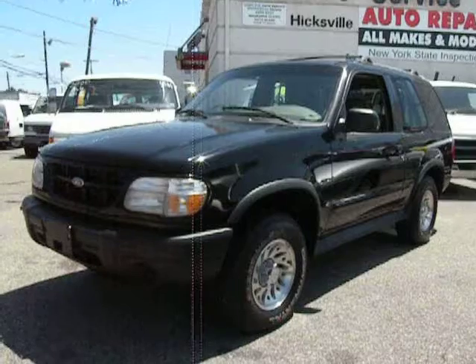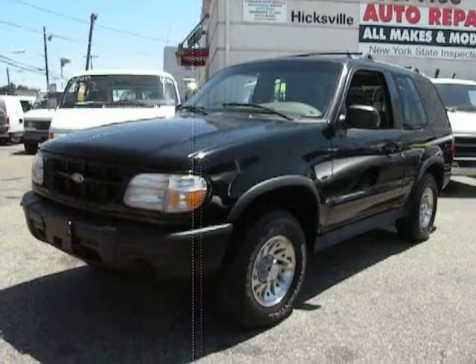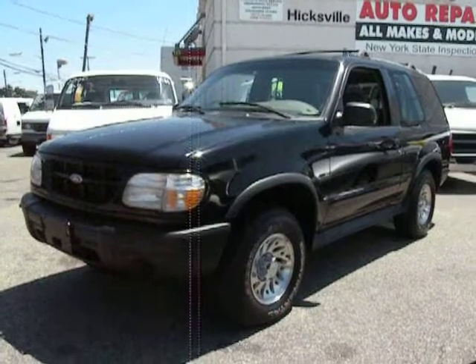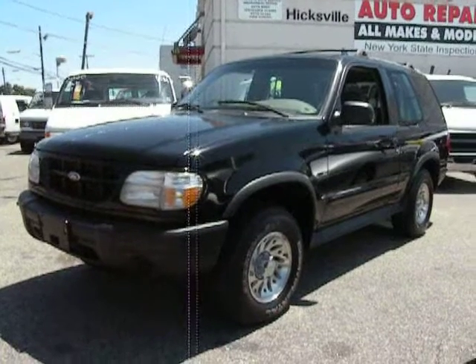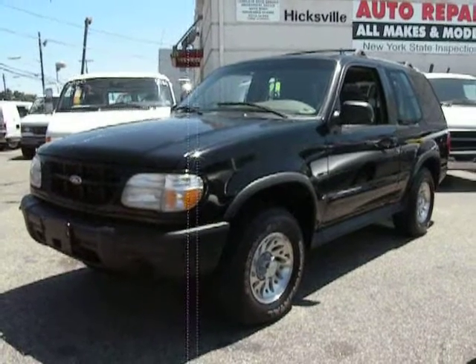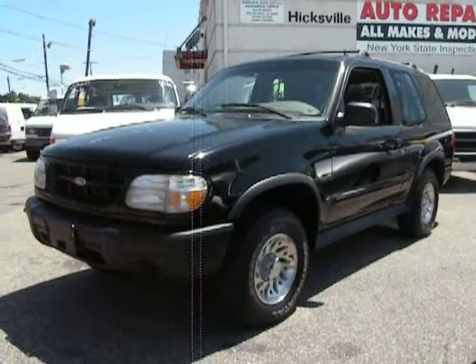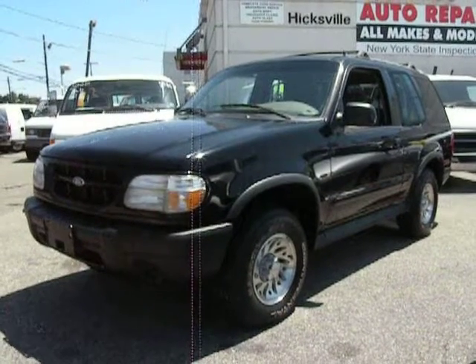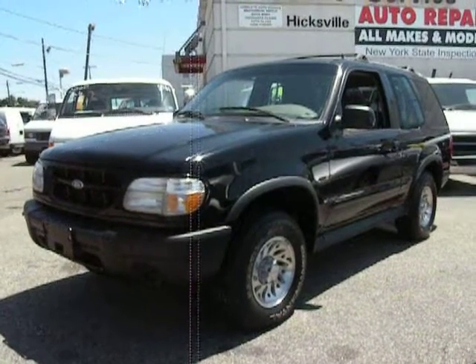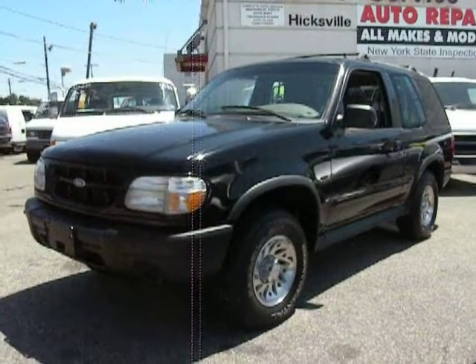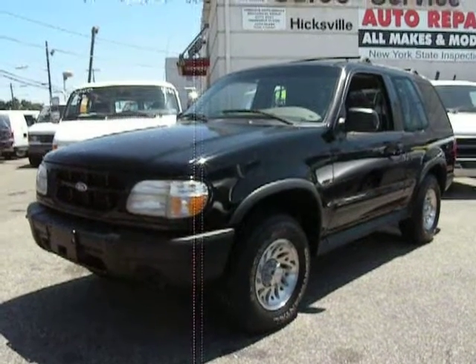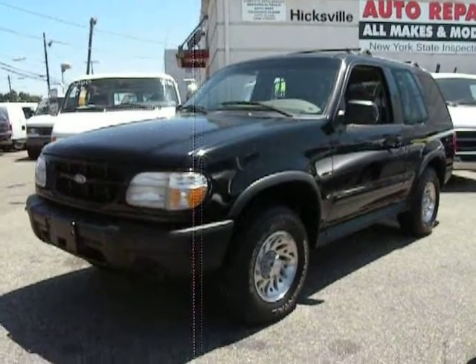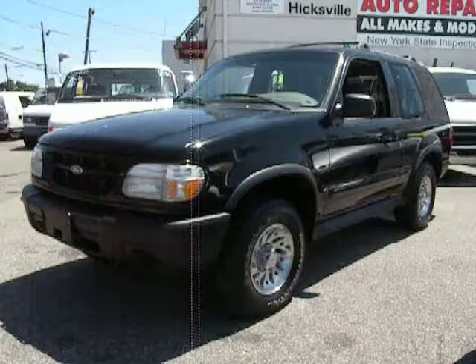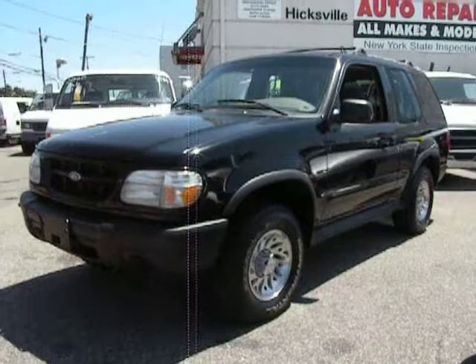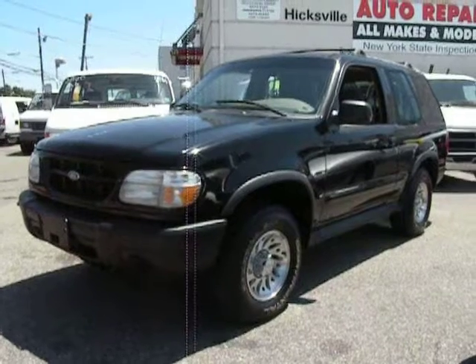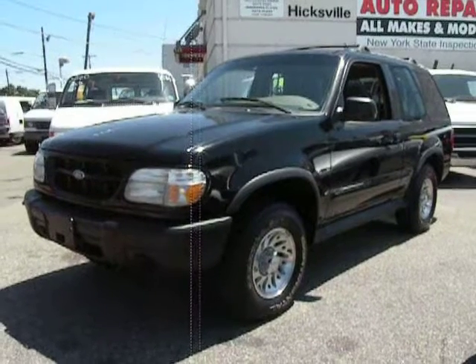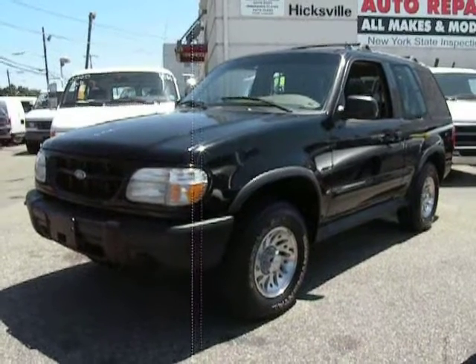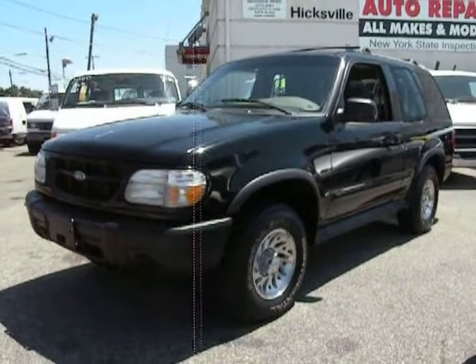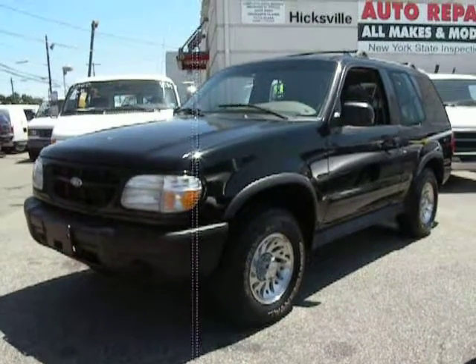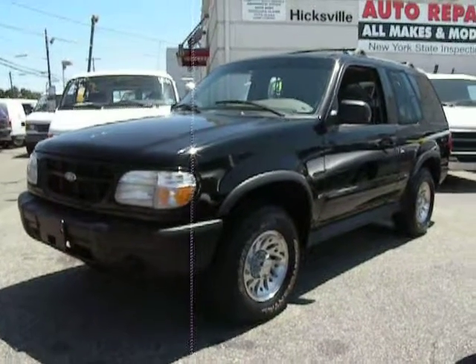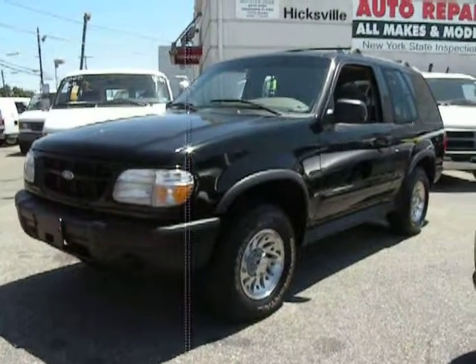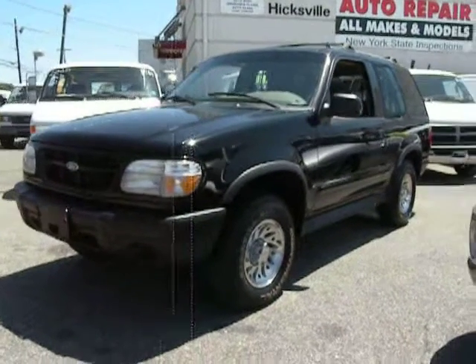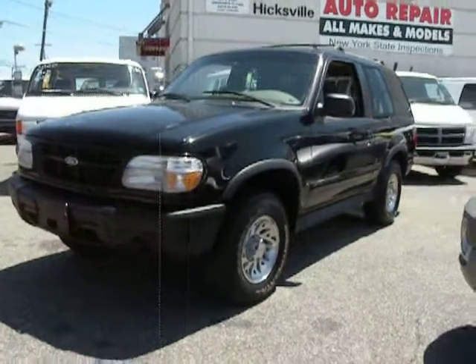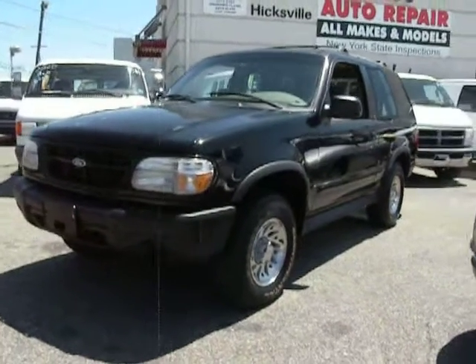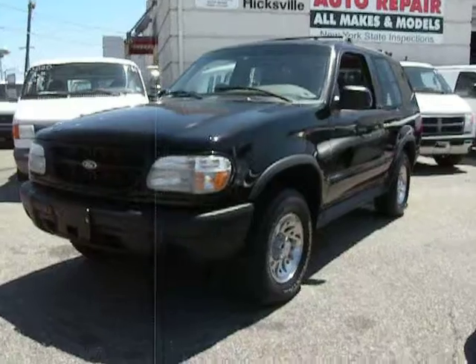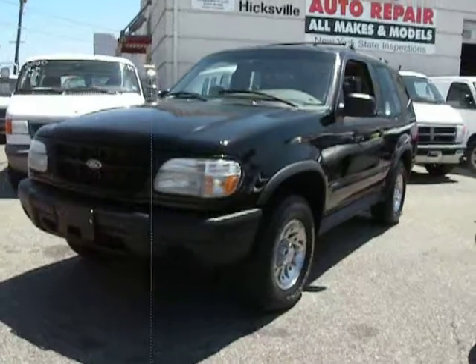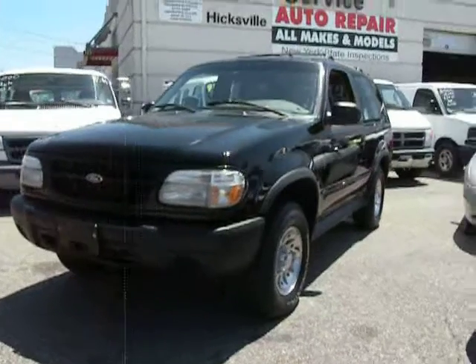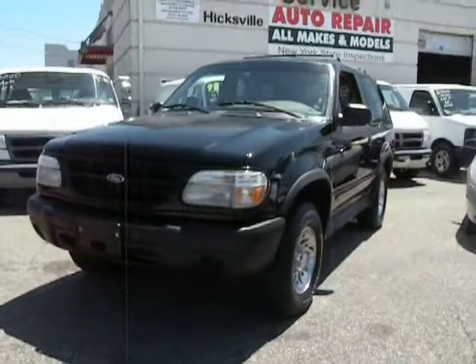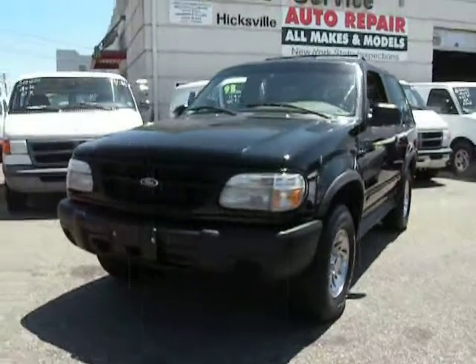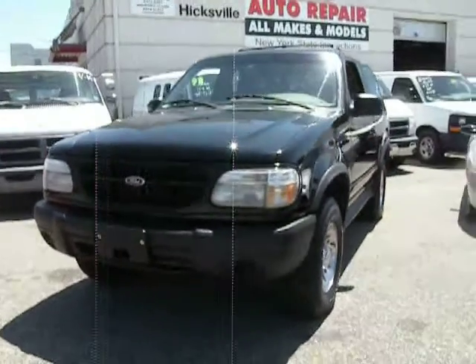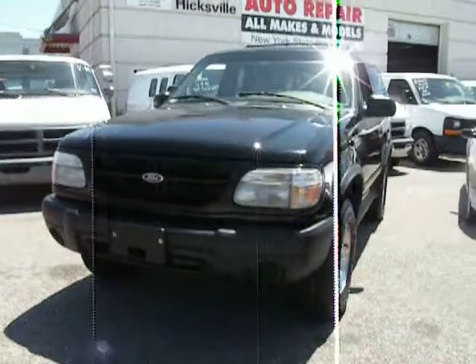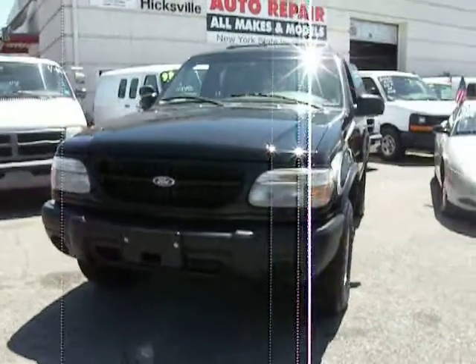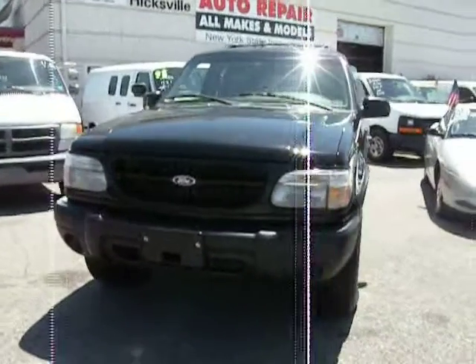This is an exterior video of the 1999 Explorer Sport, 2-door, 5-speed manual, black exterior, tan interior.